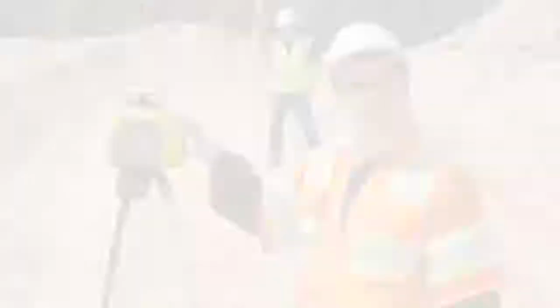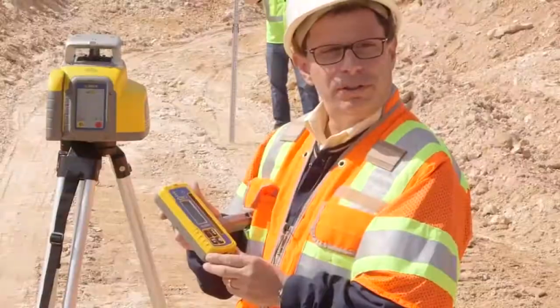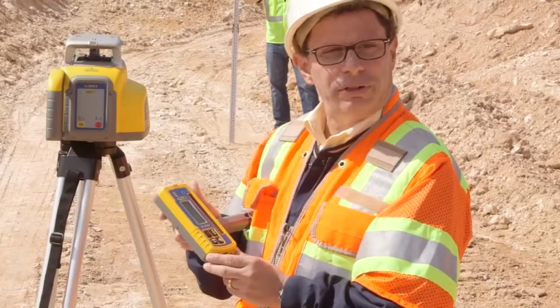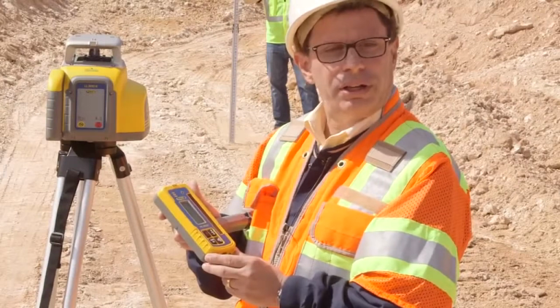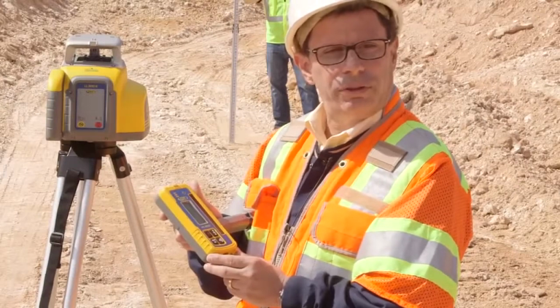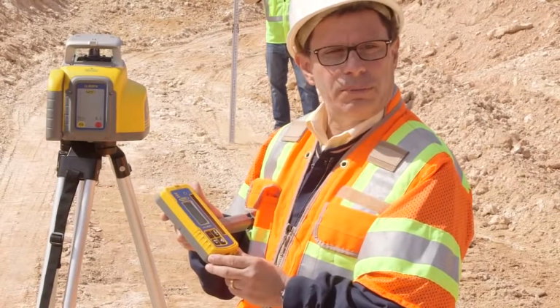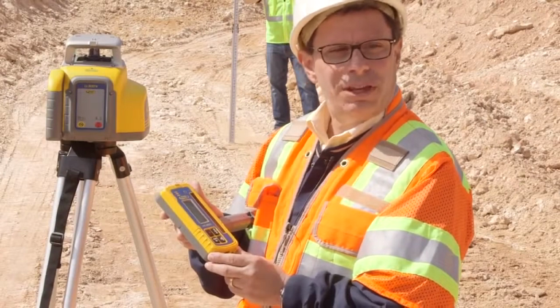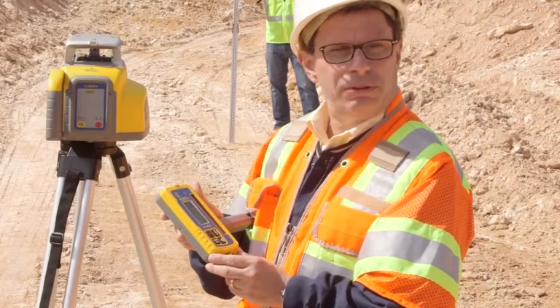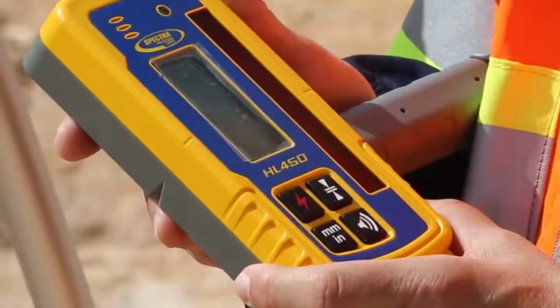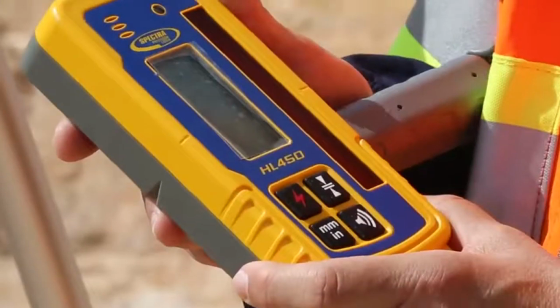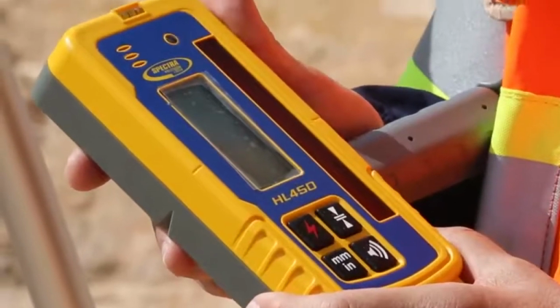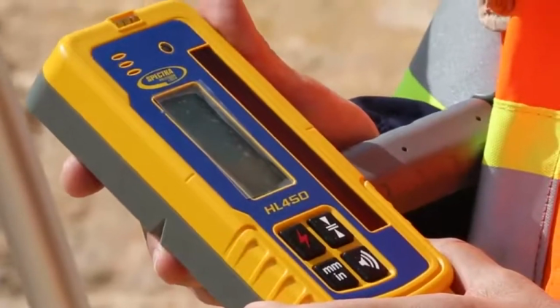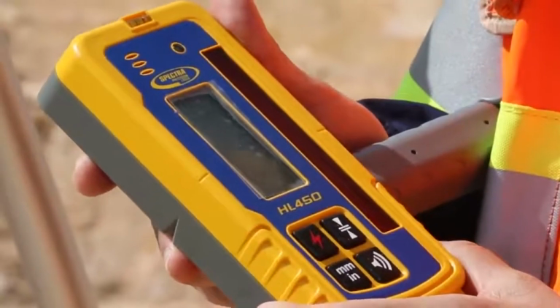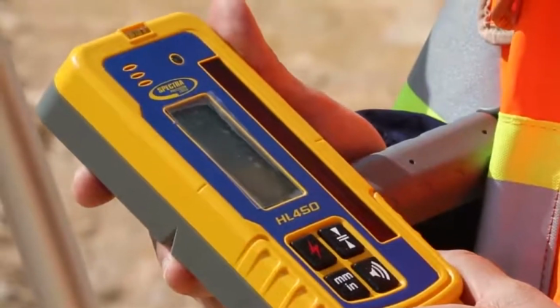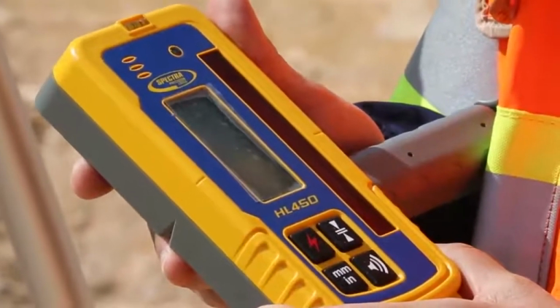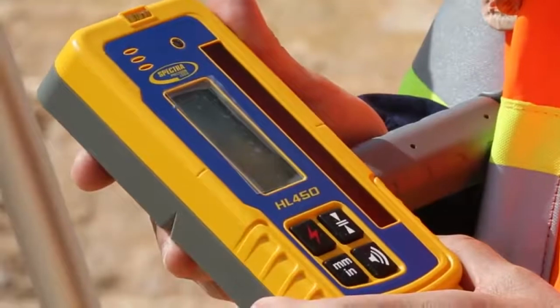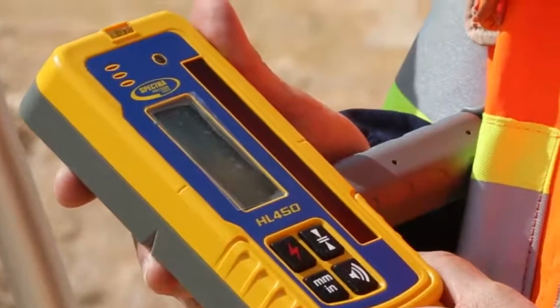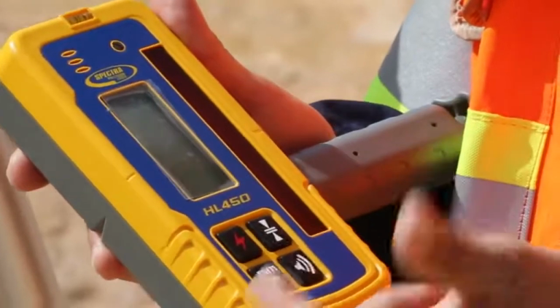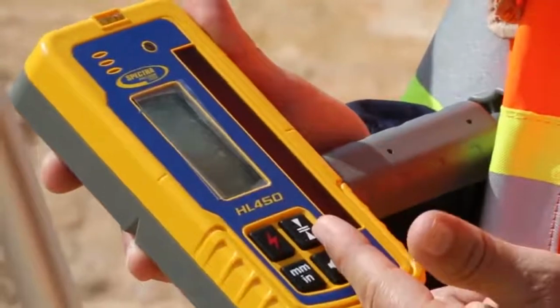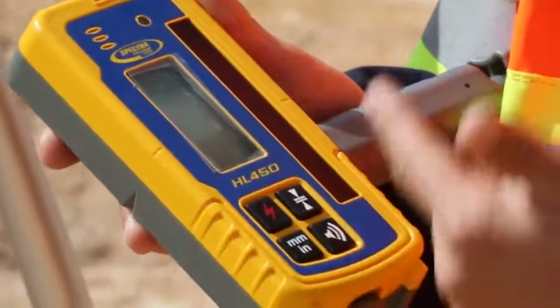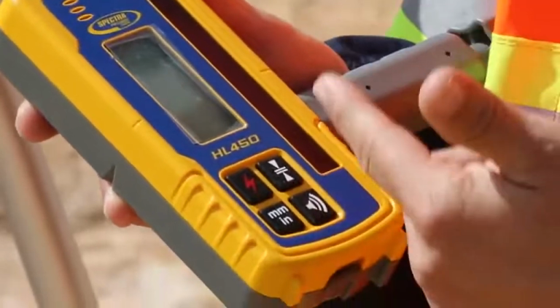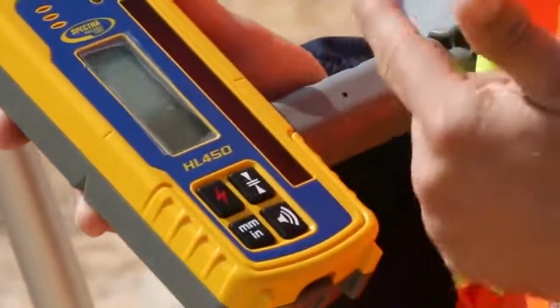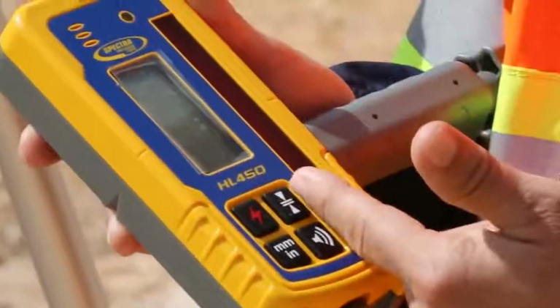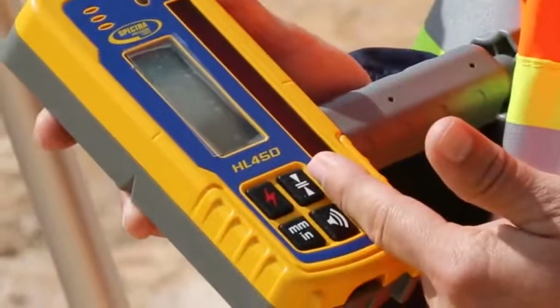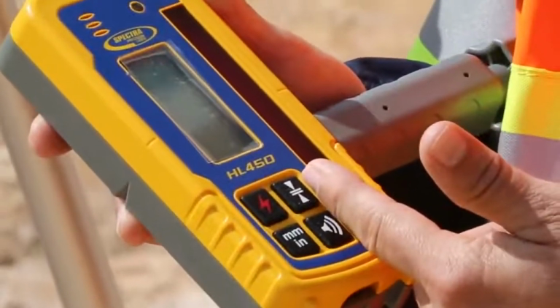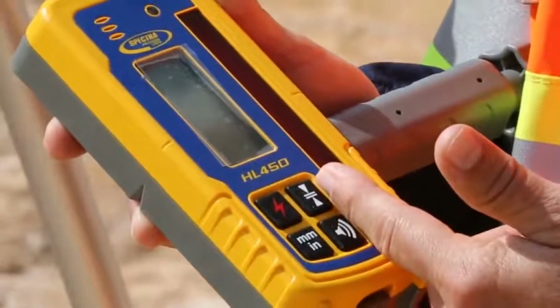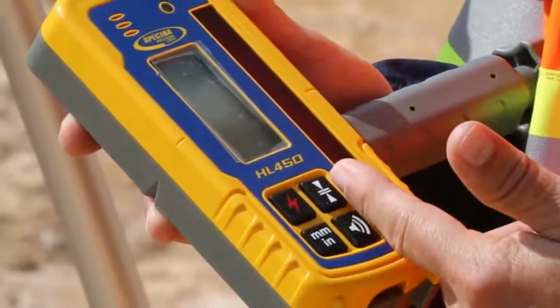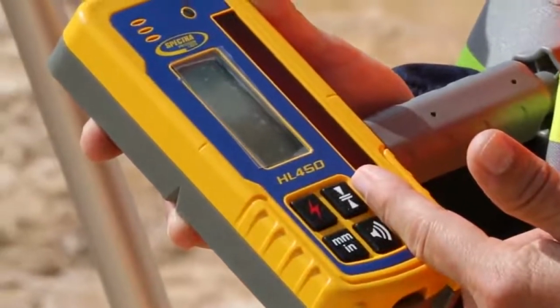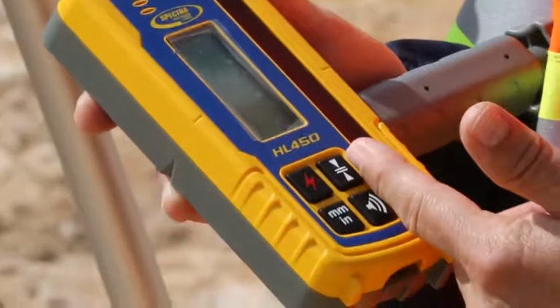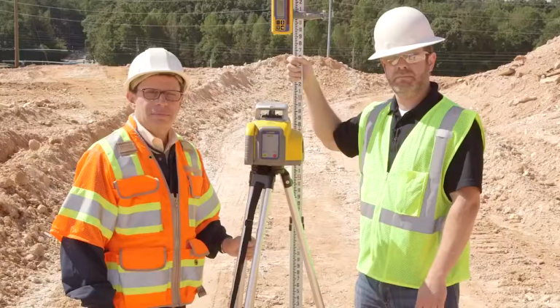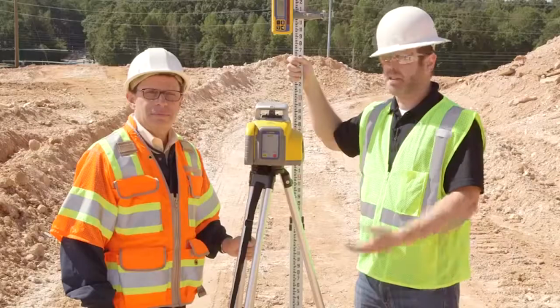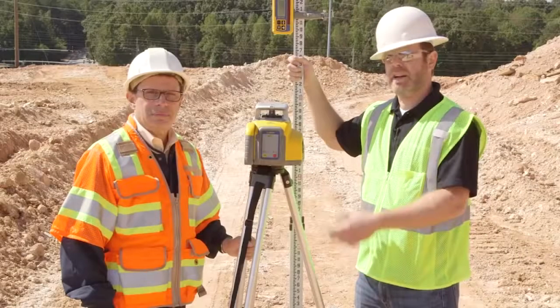When using a laser in an external environment, you have to use a receiver. That's why Spectra Precision has come out with their laserometer technology, a digital readout receiver that allows you to increase productivity on your job site.